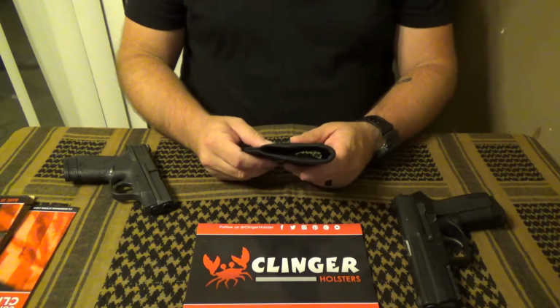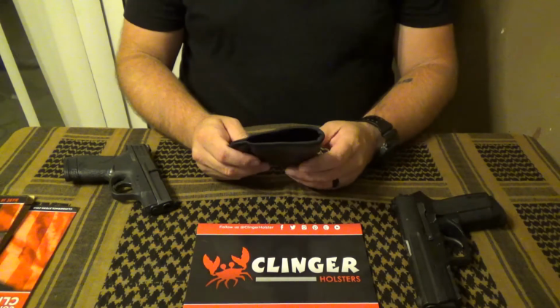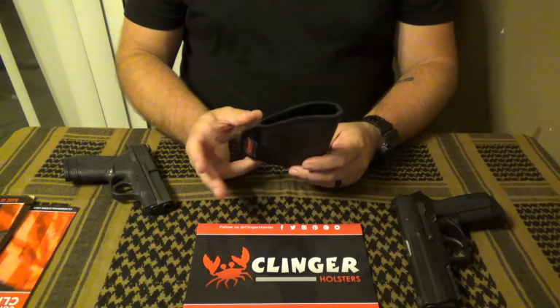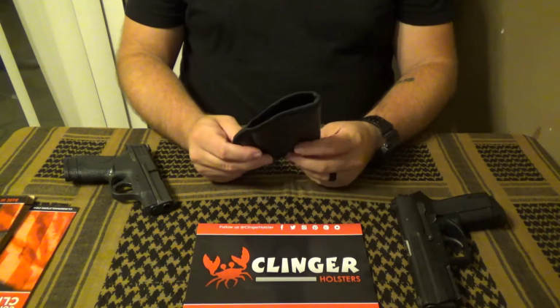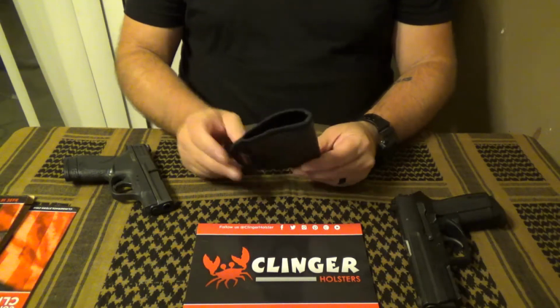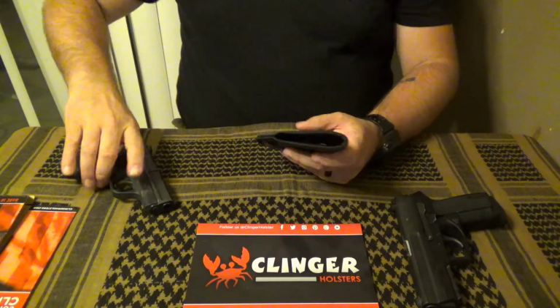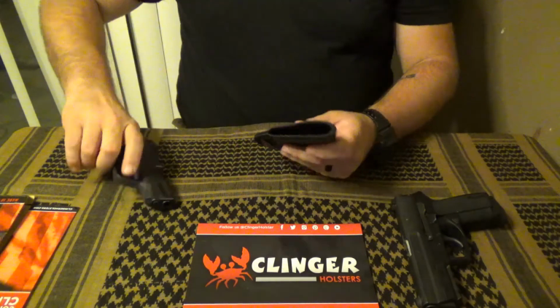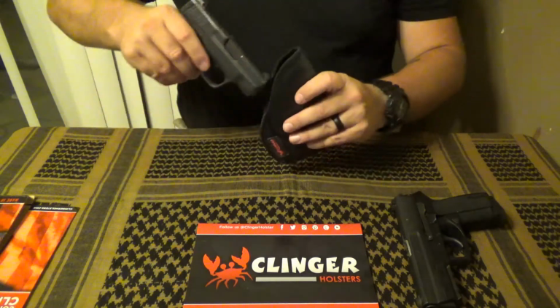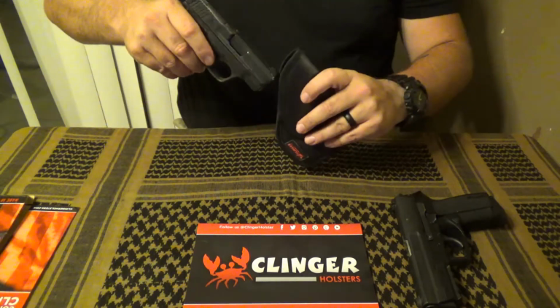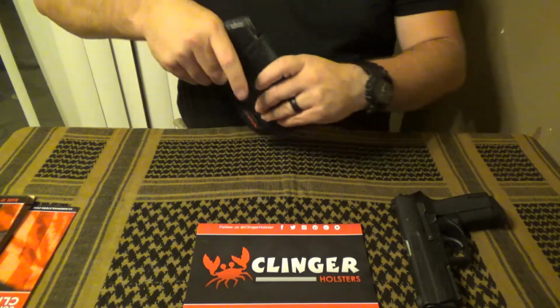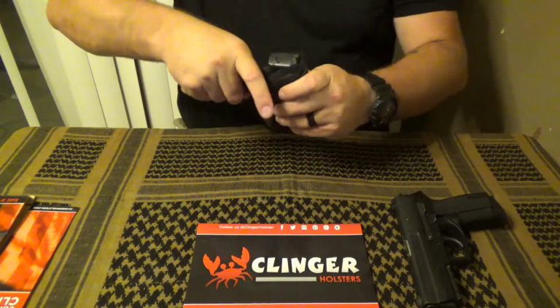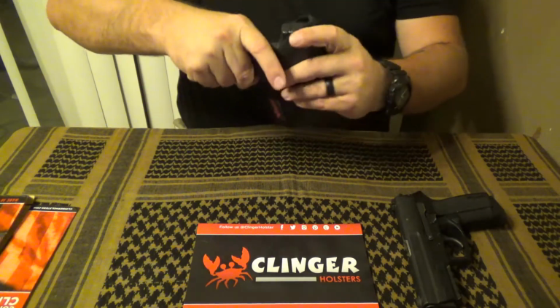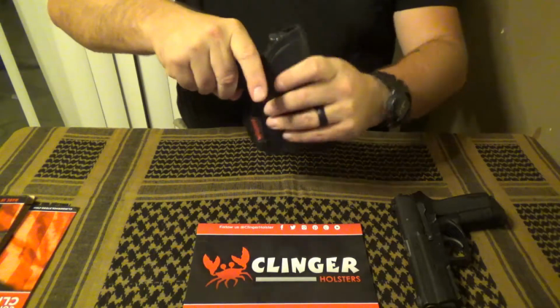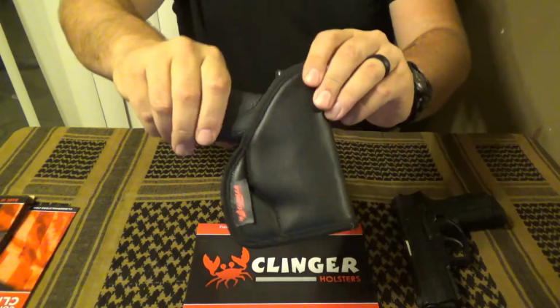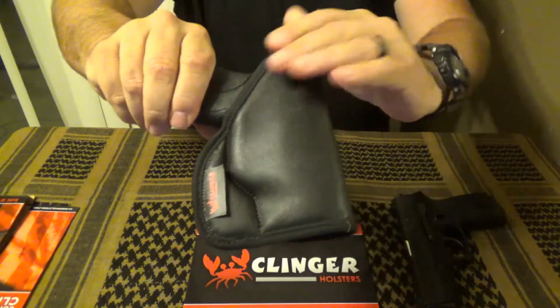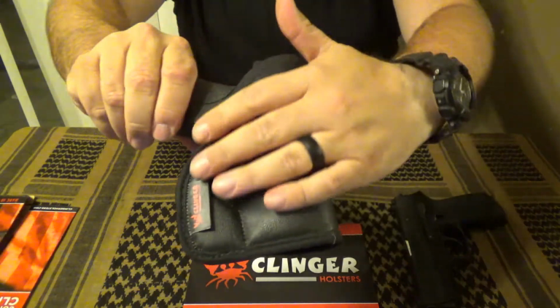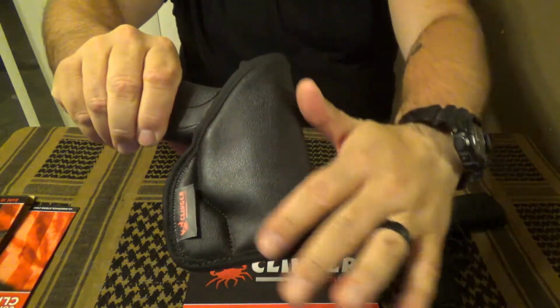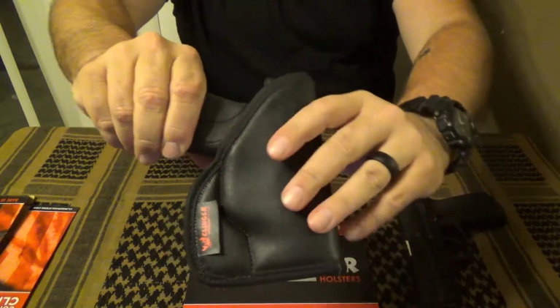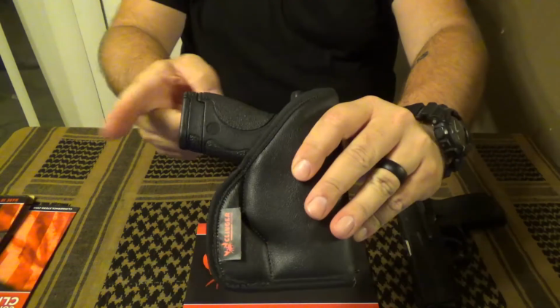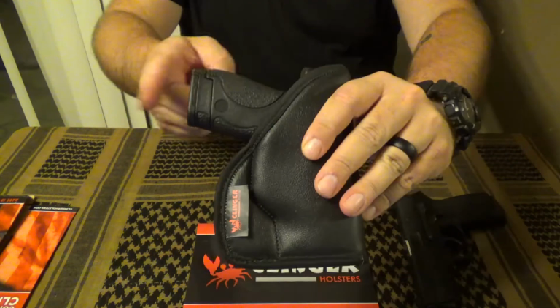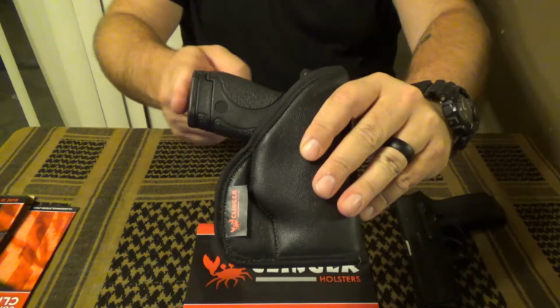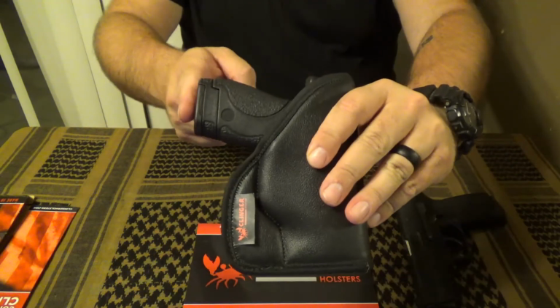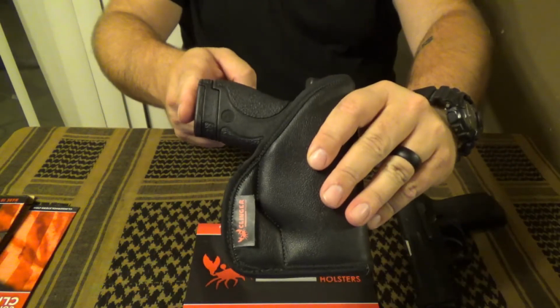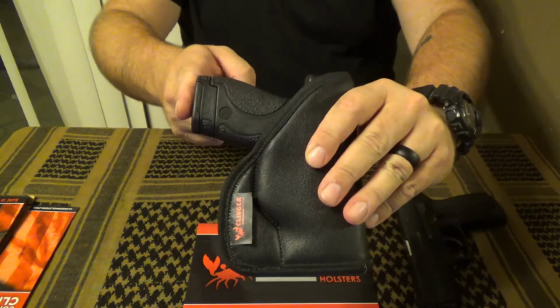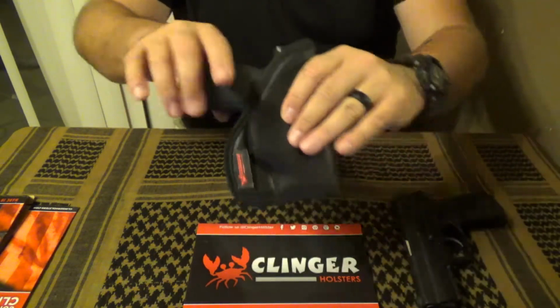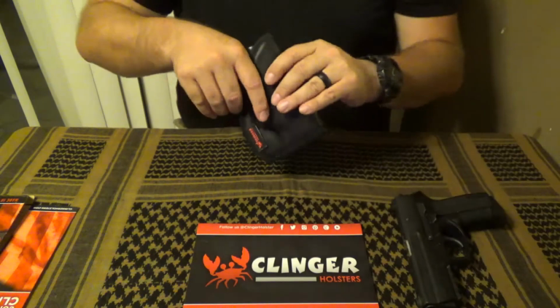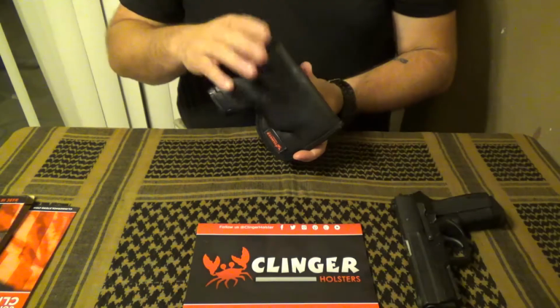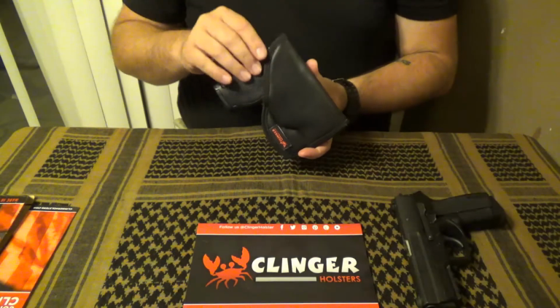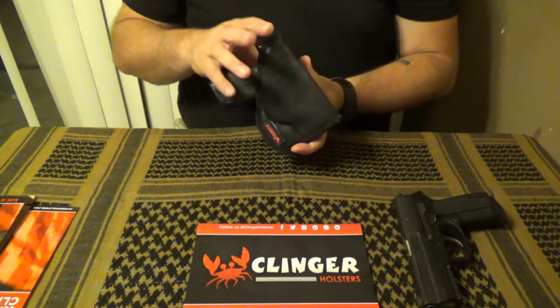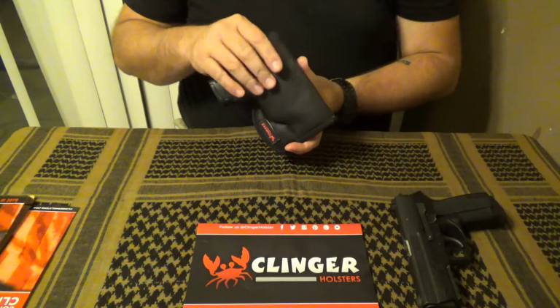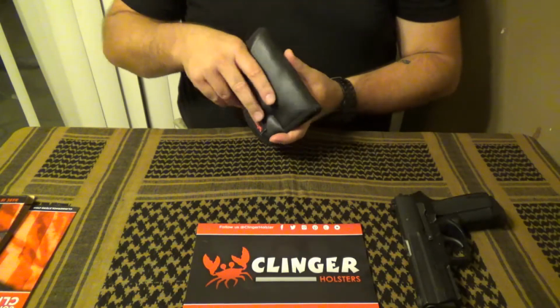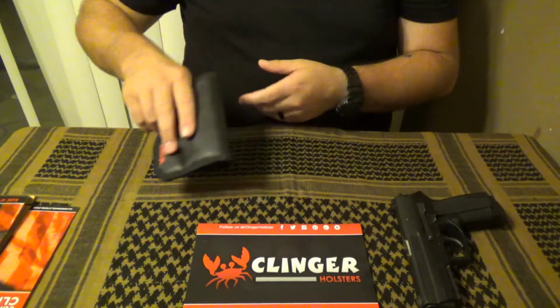I noticed that it doesn't print too much. It does a pretty good job of masking the signature of your firearm — it rounds and smooths the edges off quite a bit. Obviously there's not a whole lot you can do about the butt of the gun, but it works pretty well for muting the overall profile.